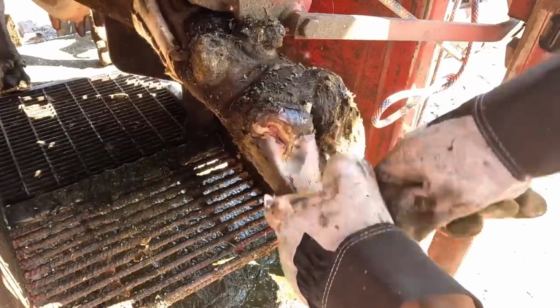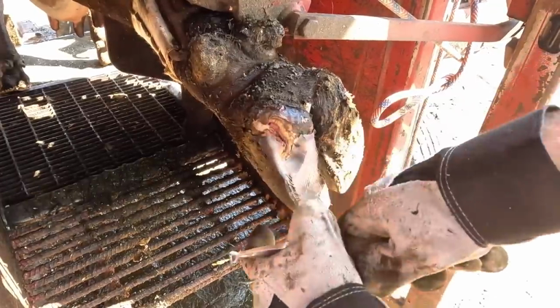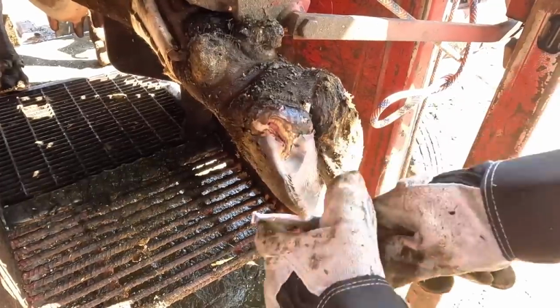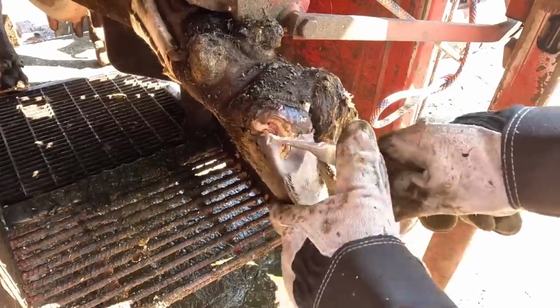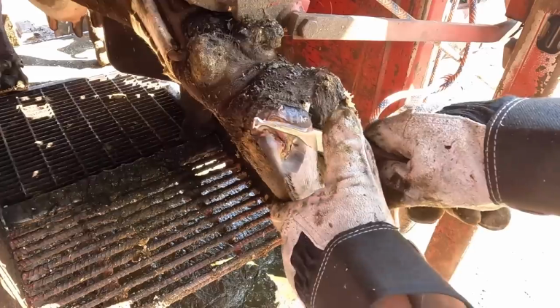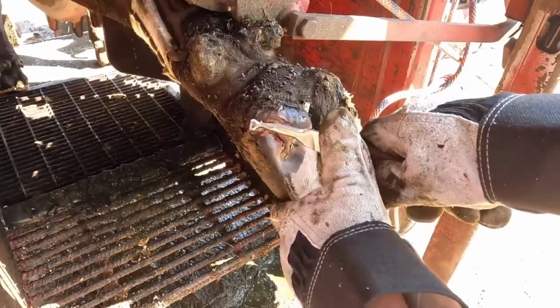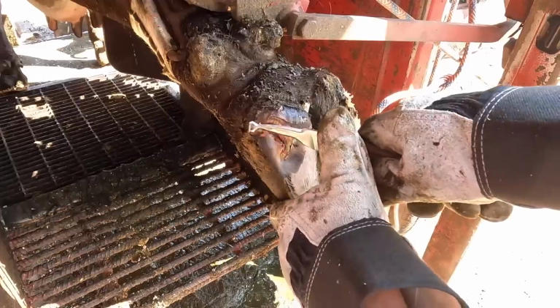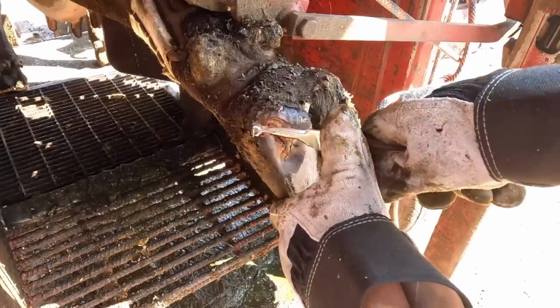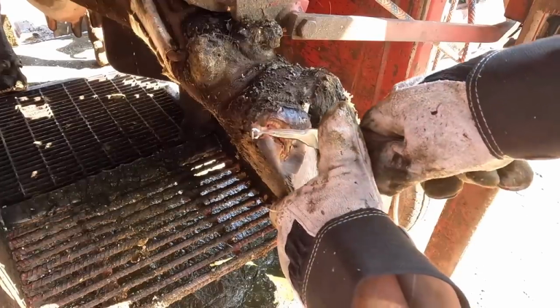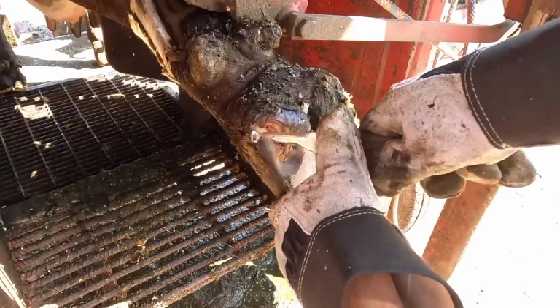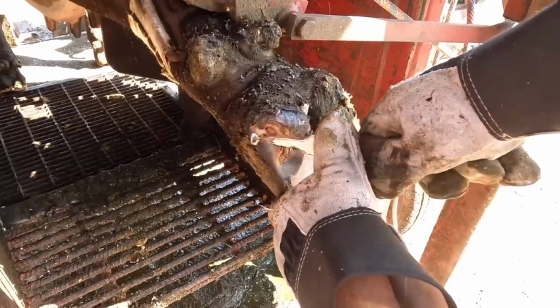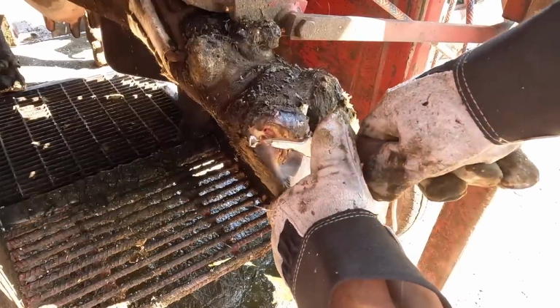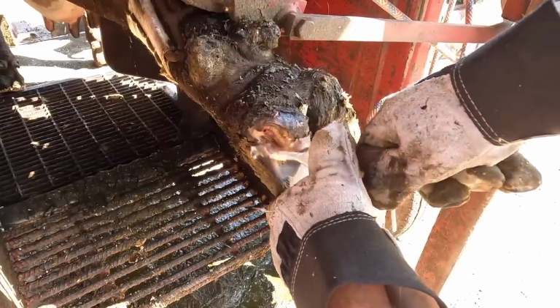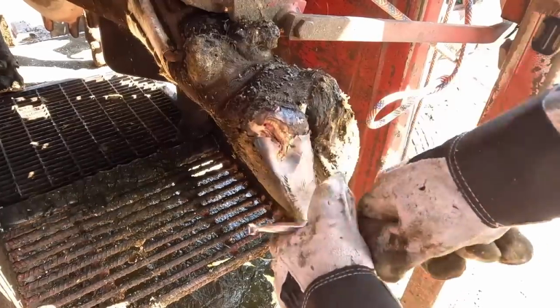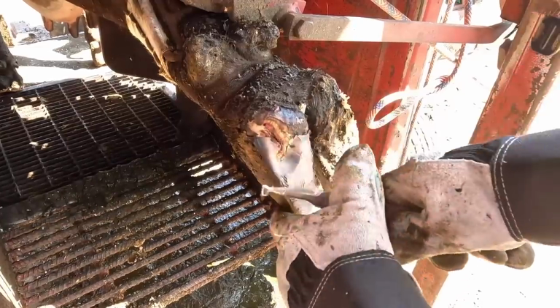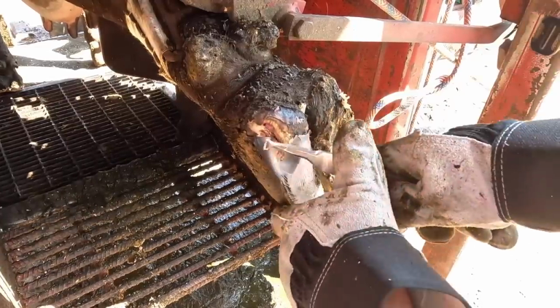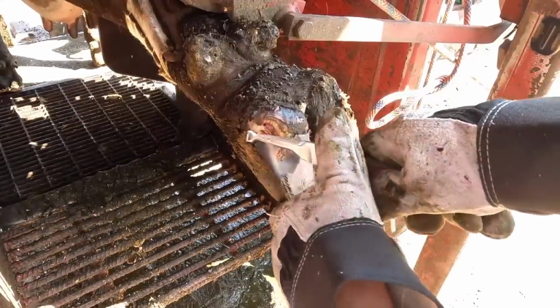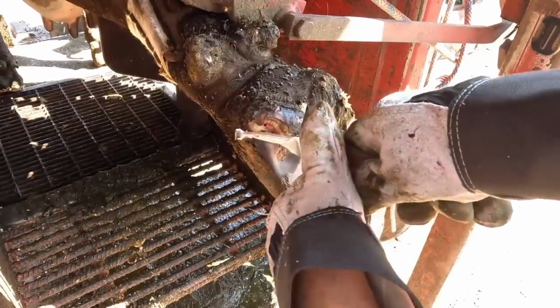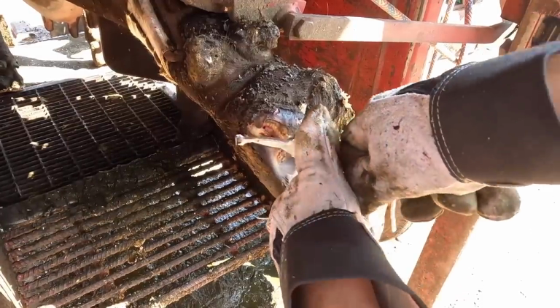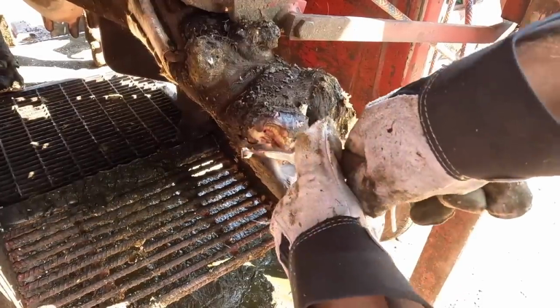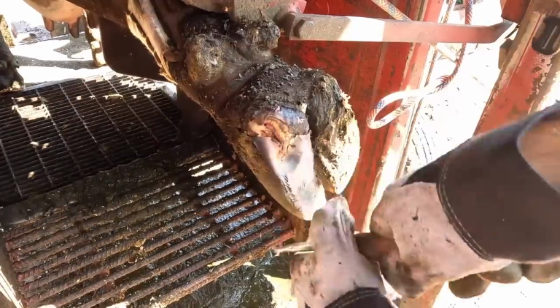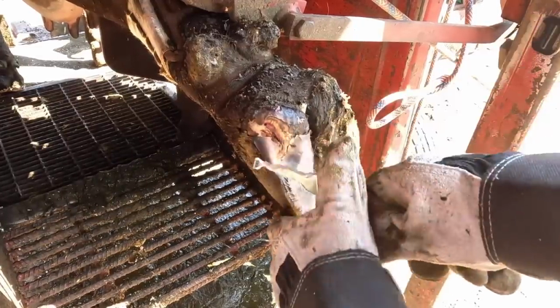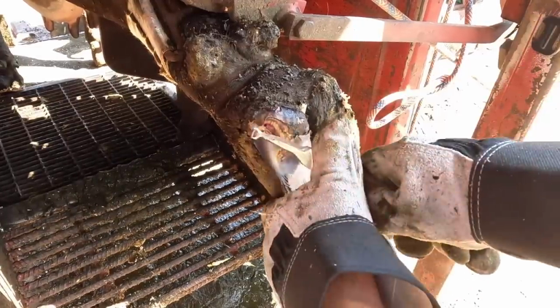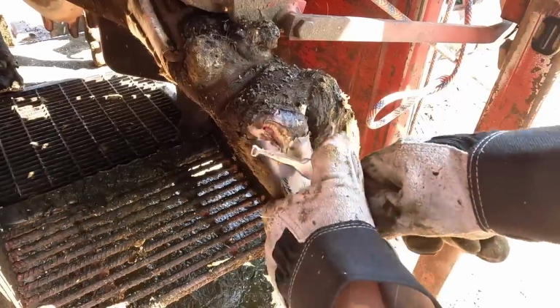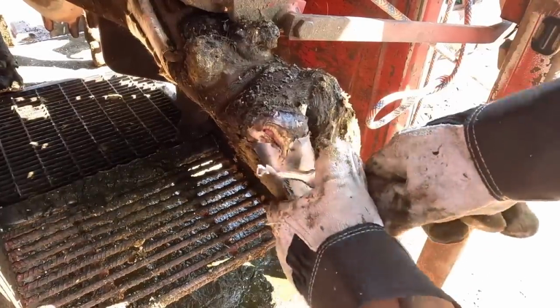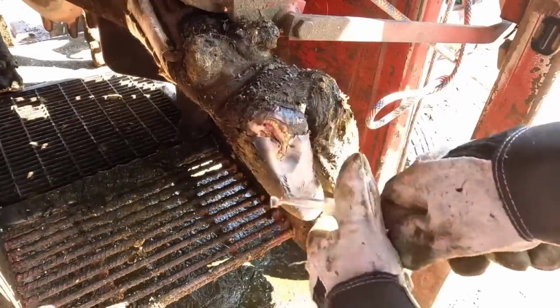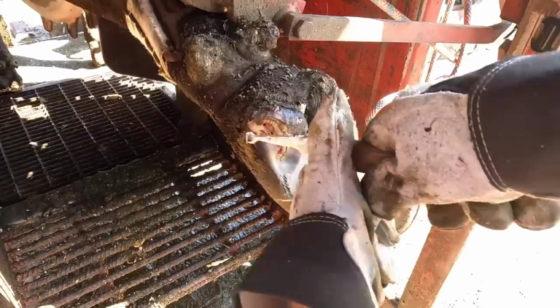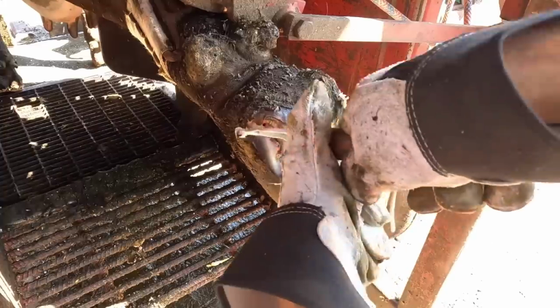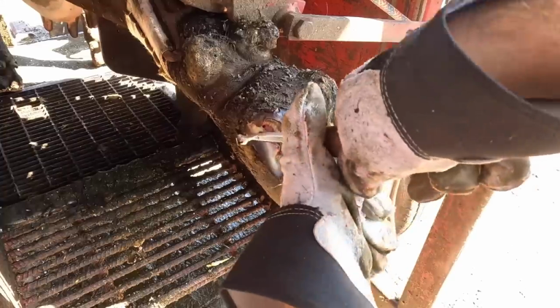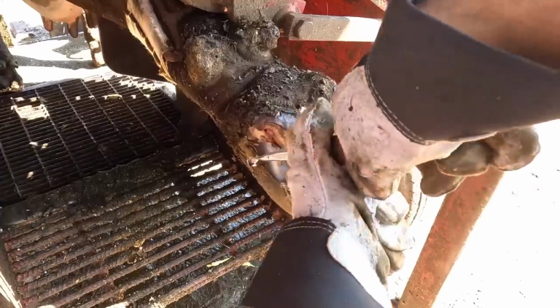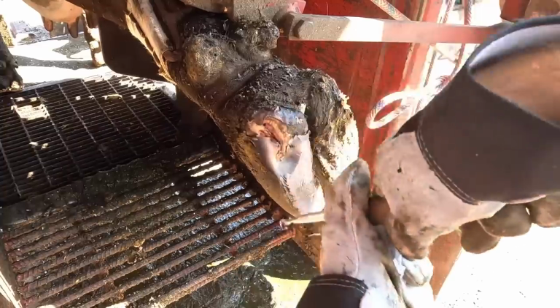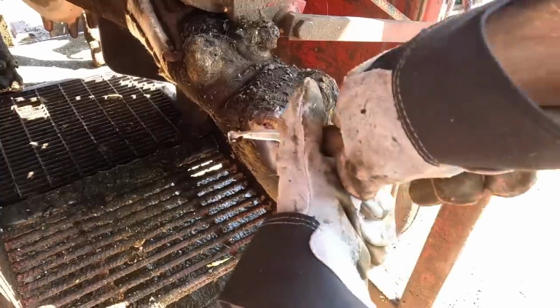When we're removing loose horn, we've got to remember we only want to remove what we can safely. We don't want to take off too much of this outside wall, and we don't want to take away anything that's still attached.